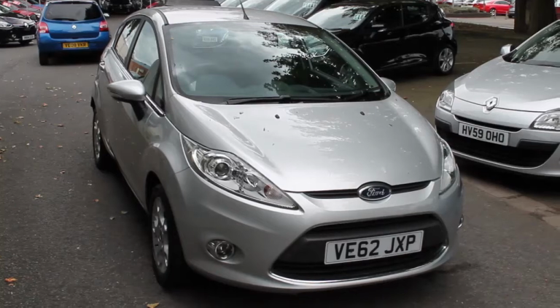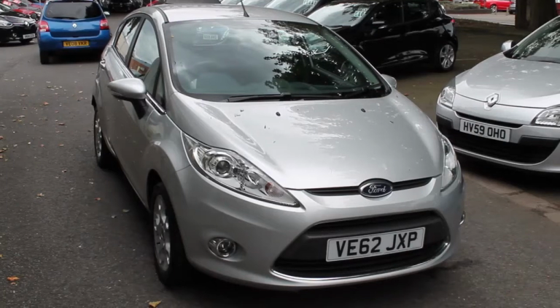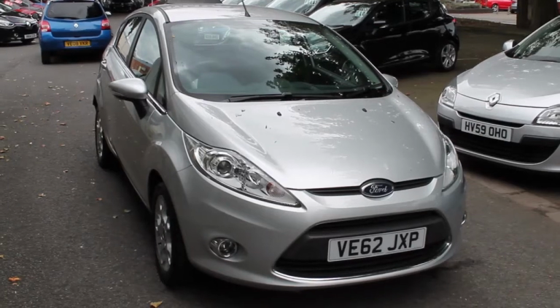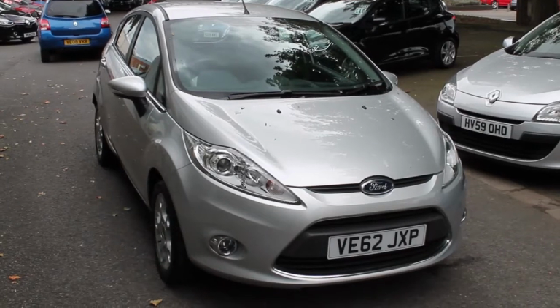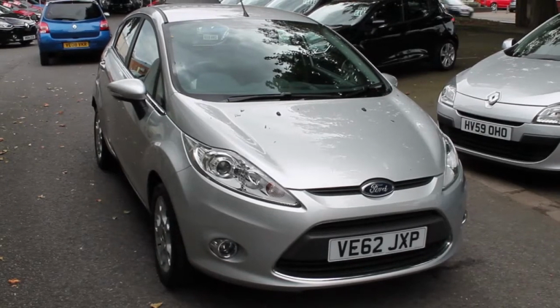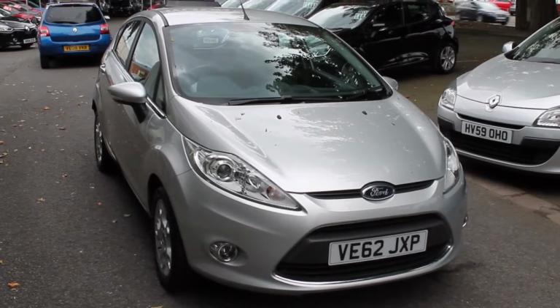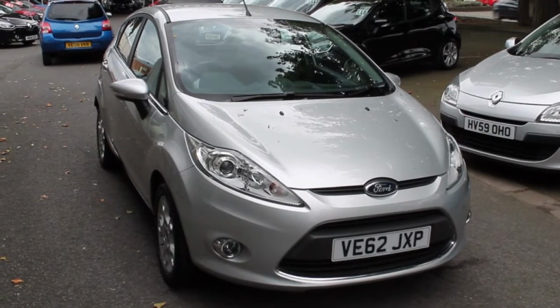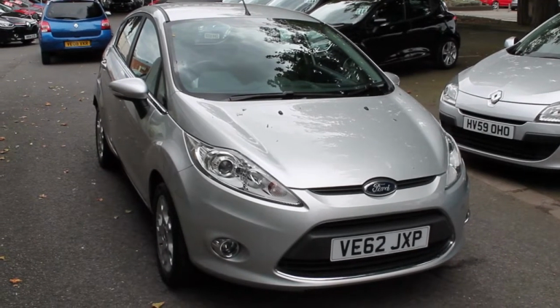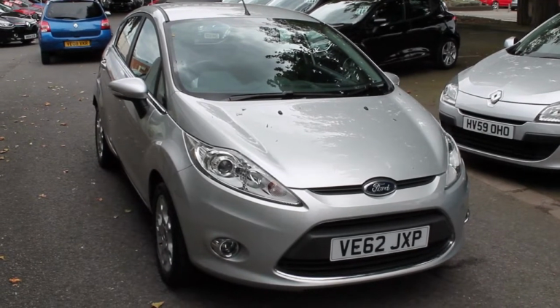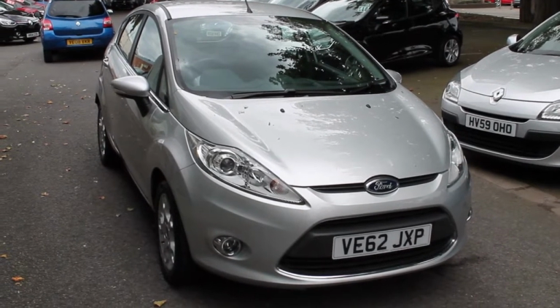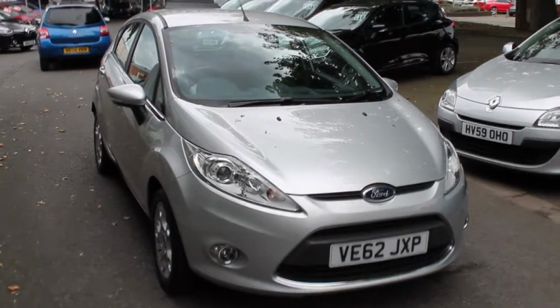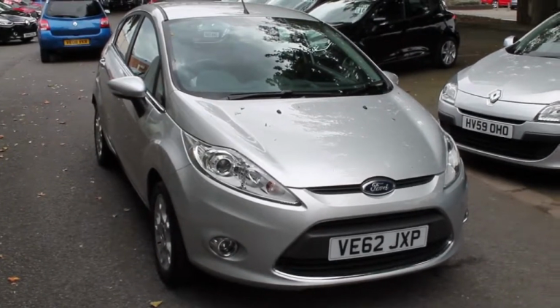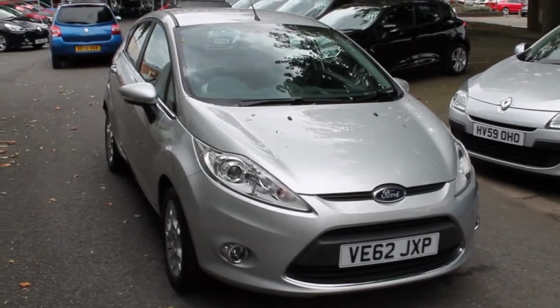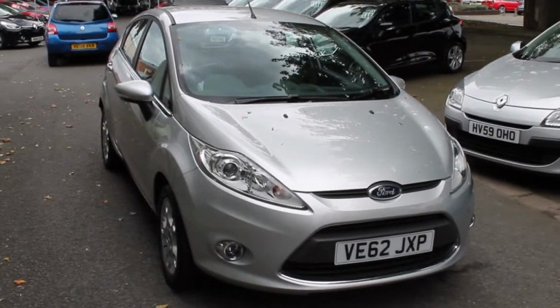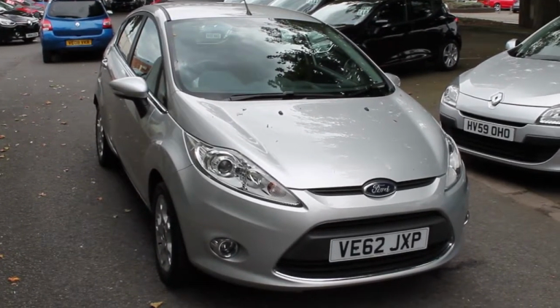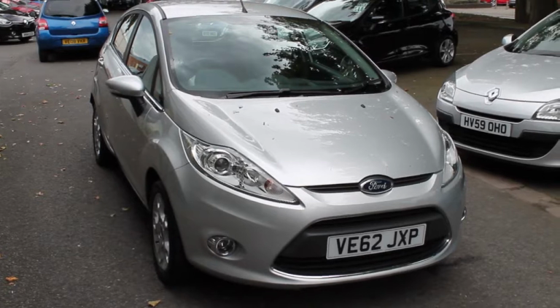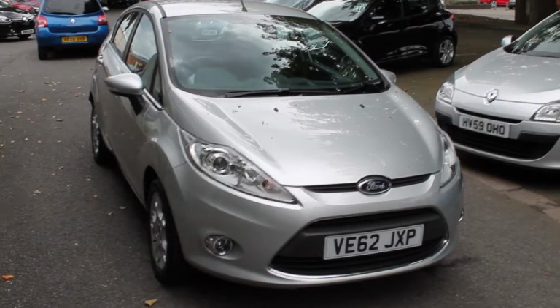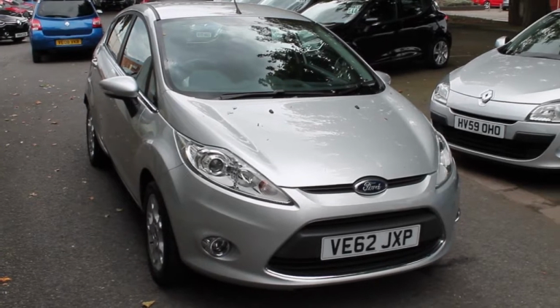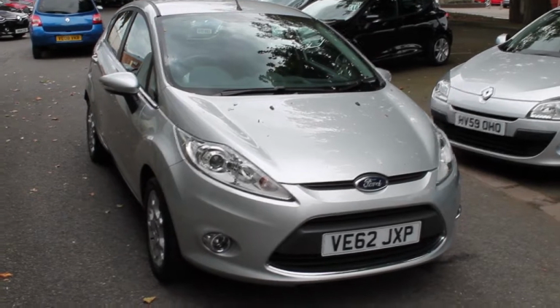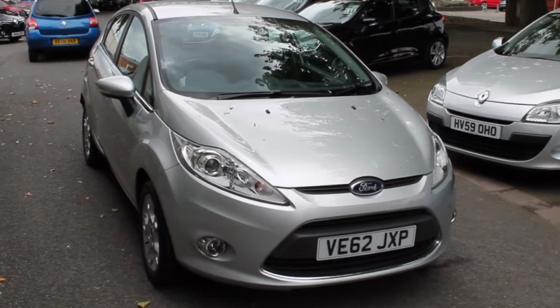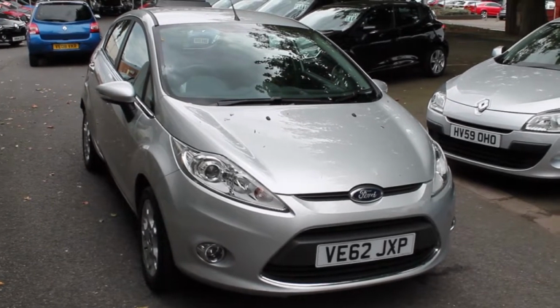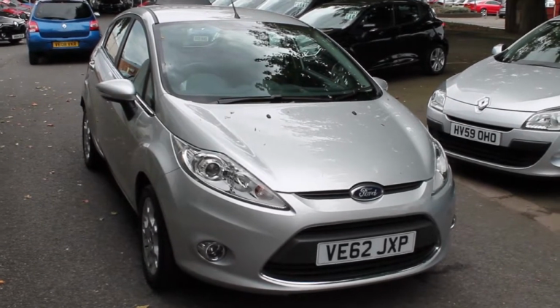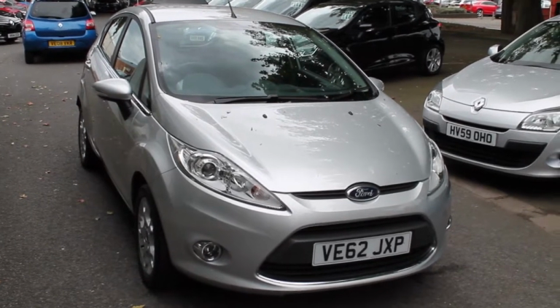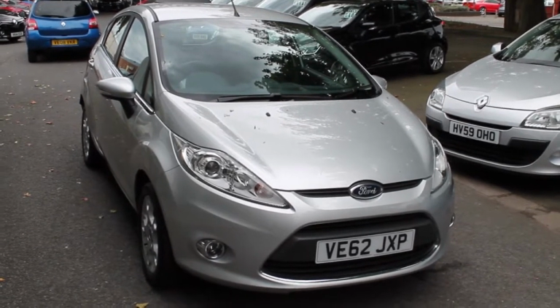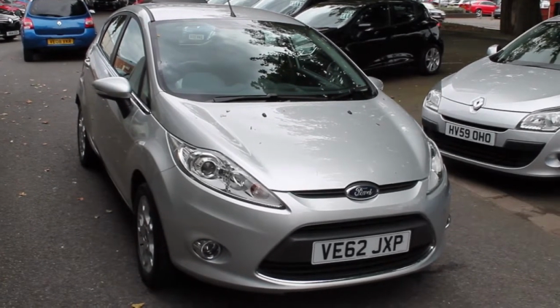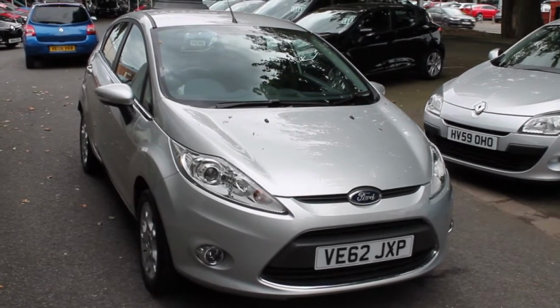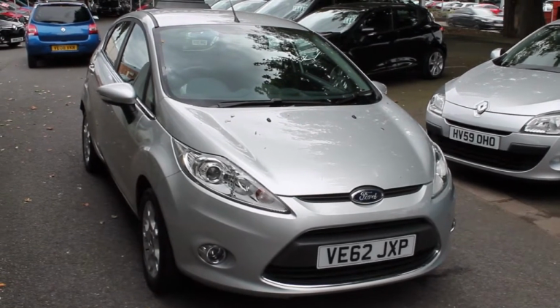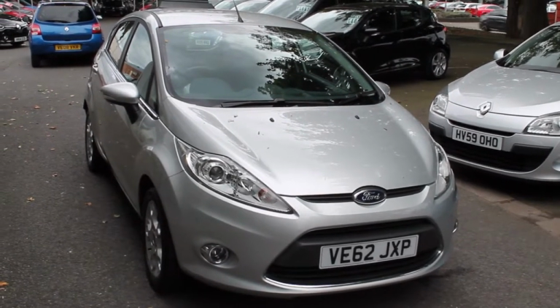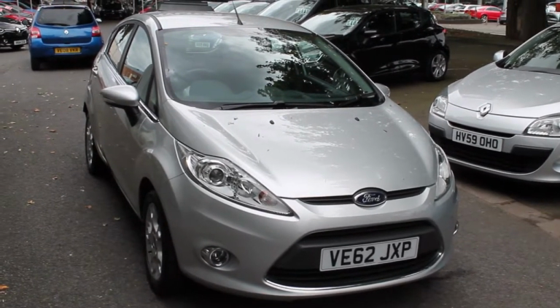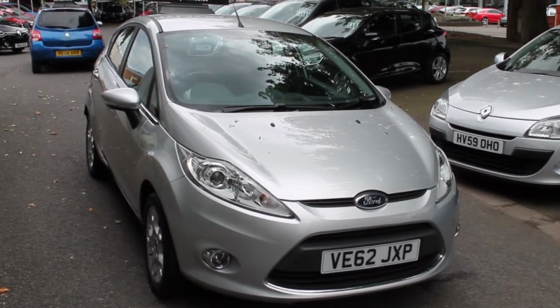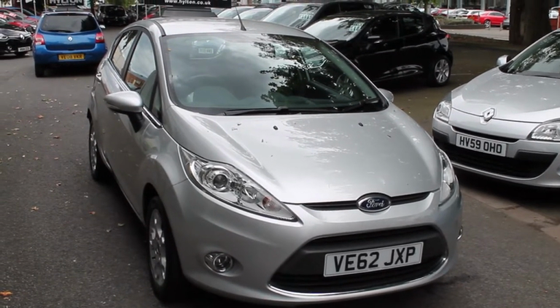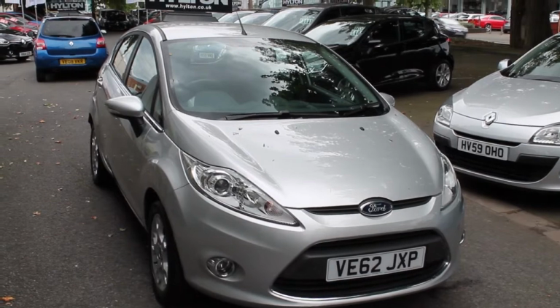Hello there, welcome to Hilton Renault in Worcester. My name's Robert and today I'll be talking to you around the 62 2012 registered Ford Fiesta 1.25 ZTEC.